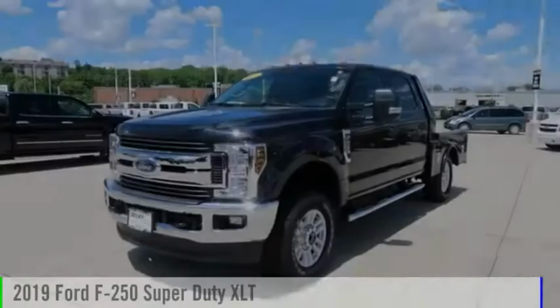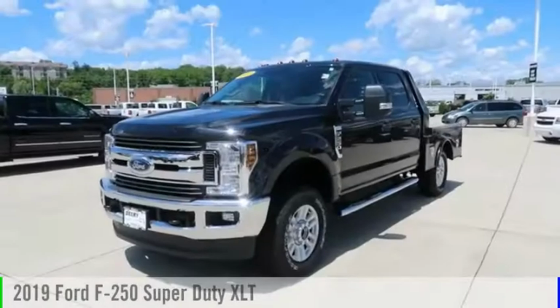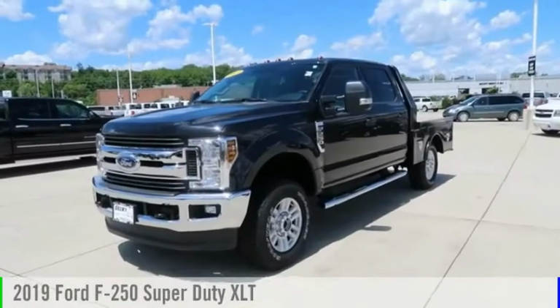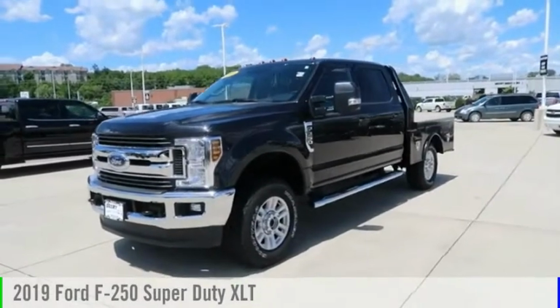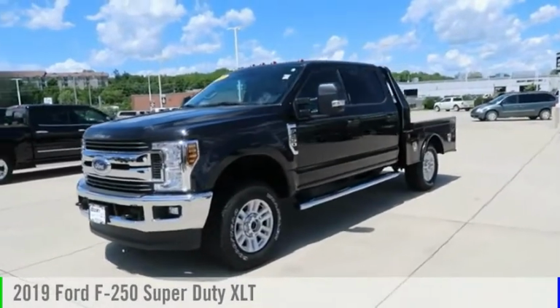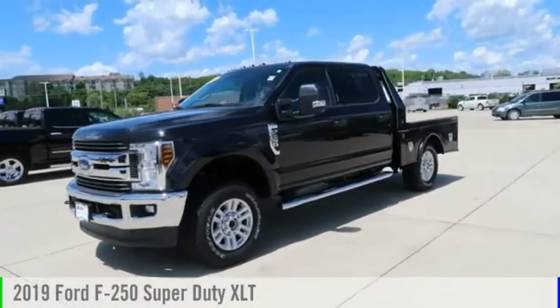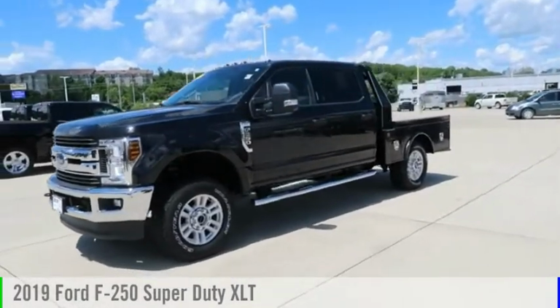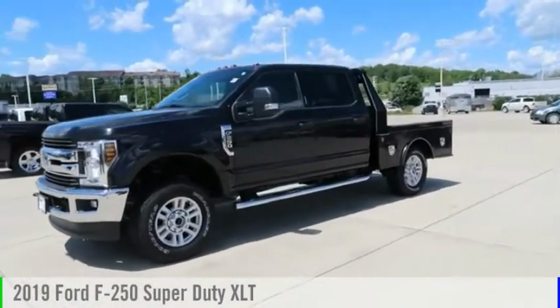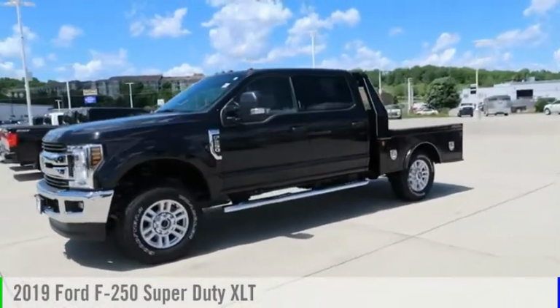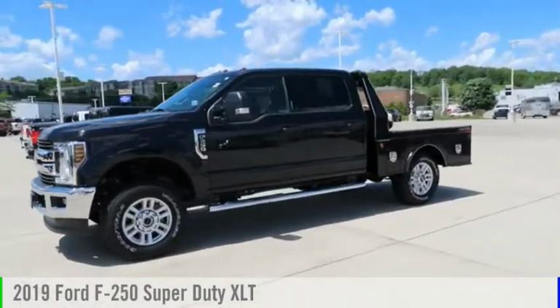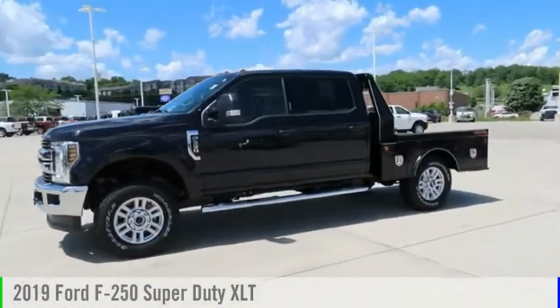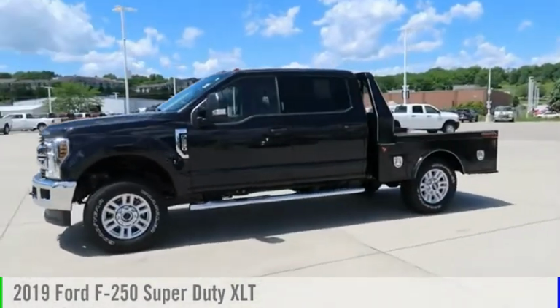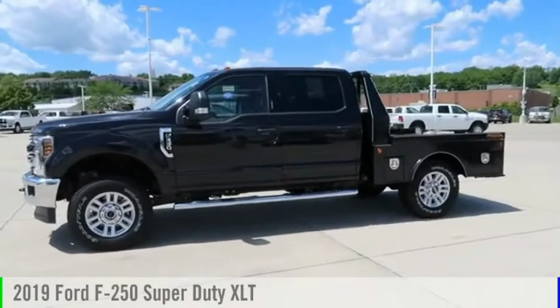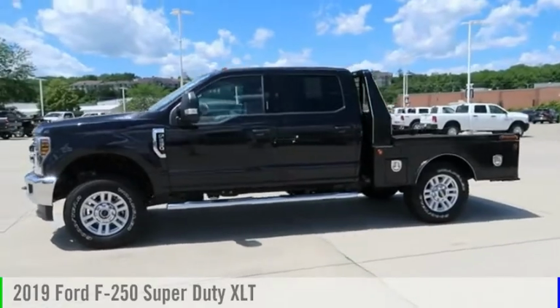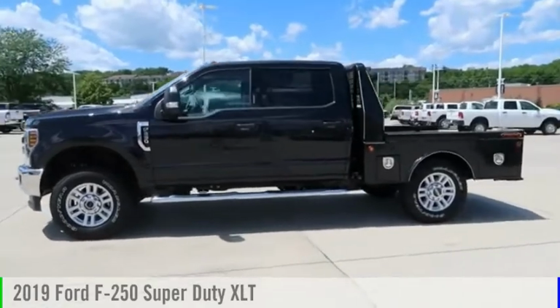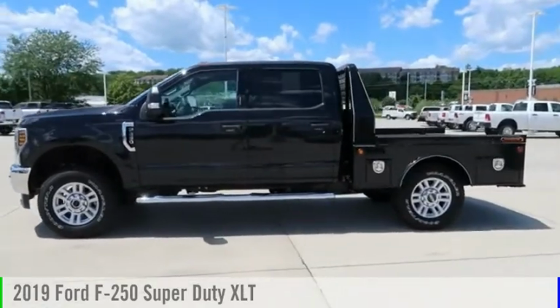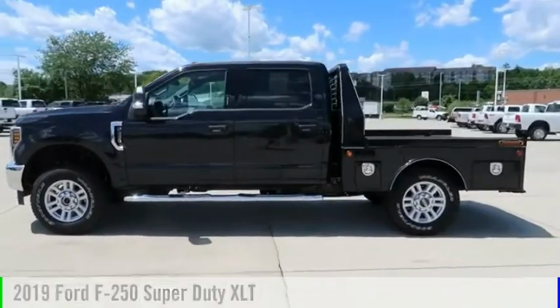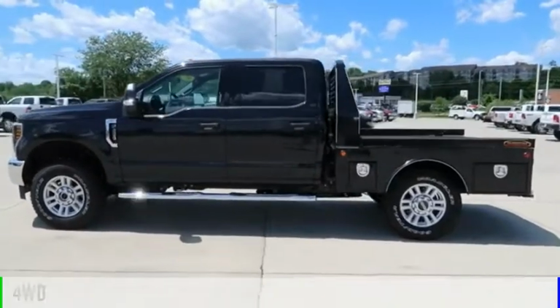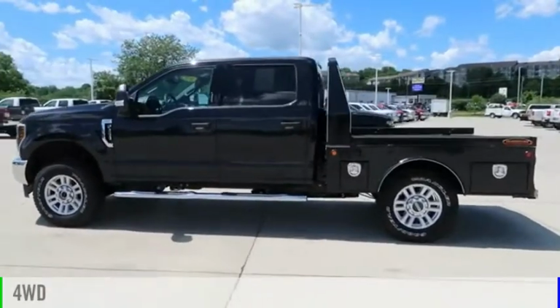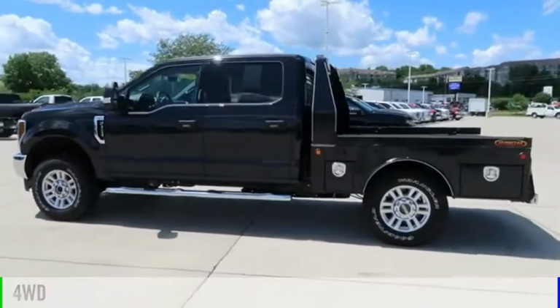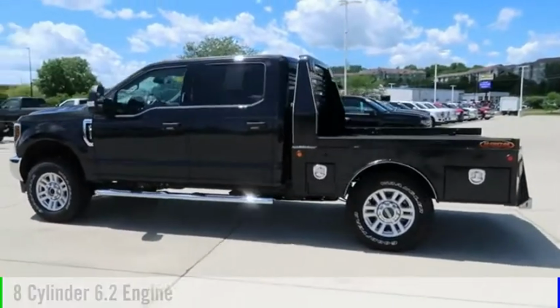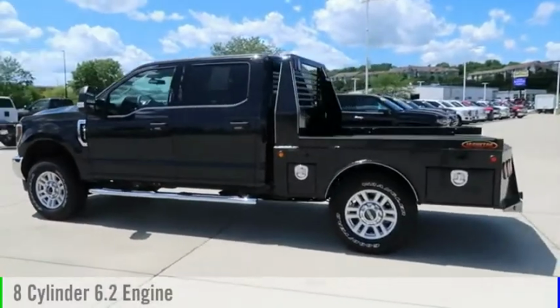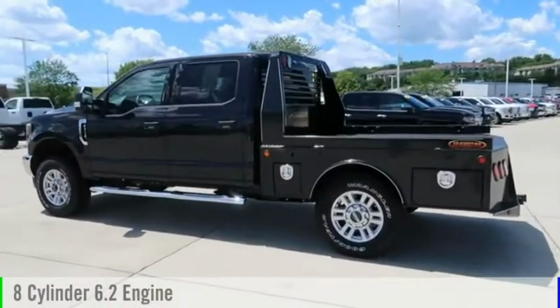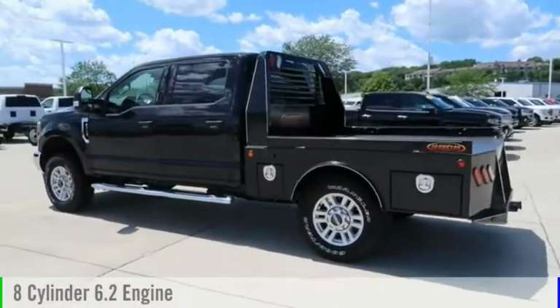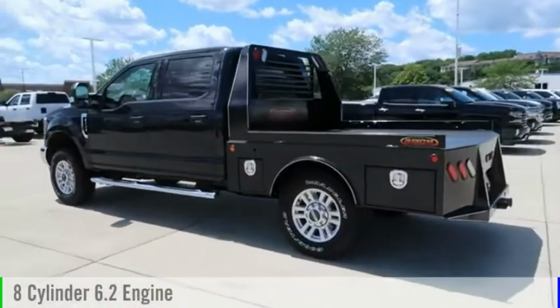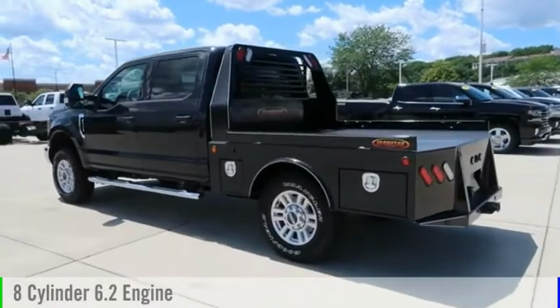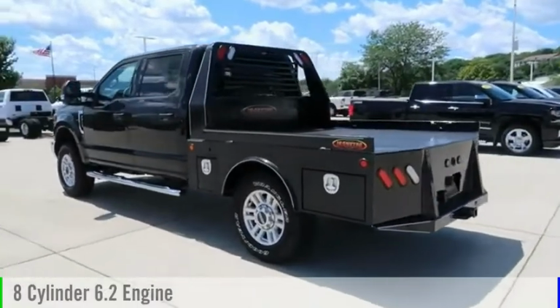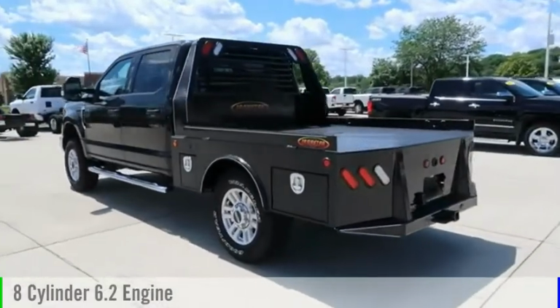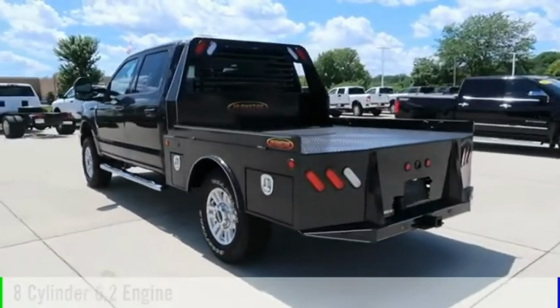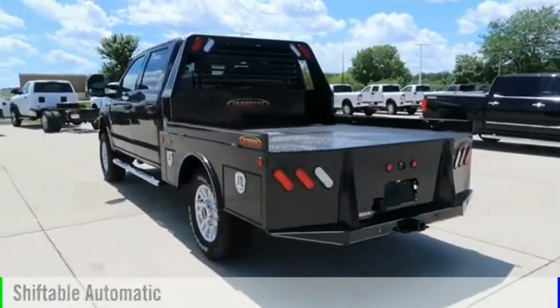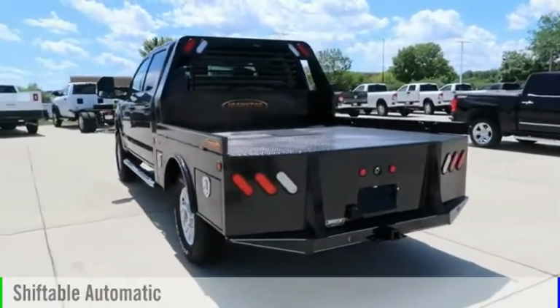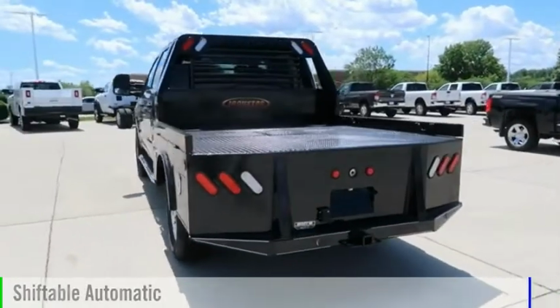Make a great choice today with the 2019 F-250 Super Duty. This vehicle is powered by a four-wheel drive, eight-cylinder, 6.2-liter engine, and comes with an automatic transmission.